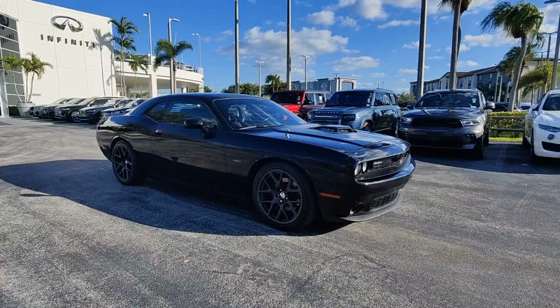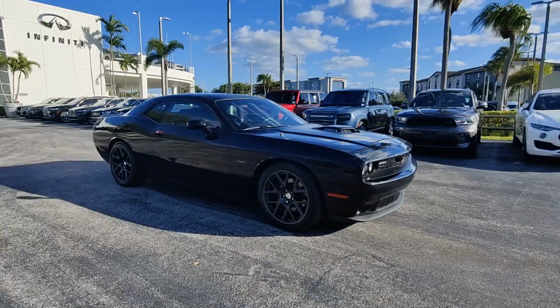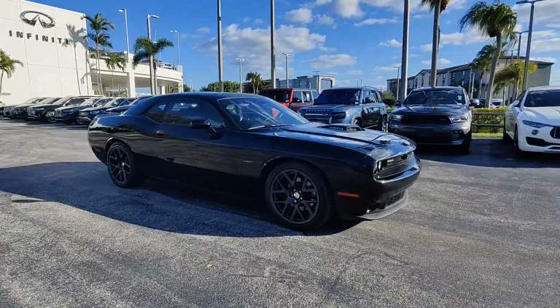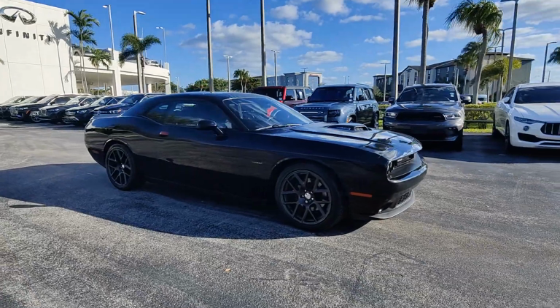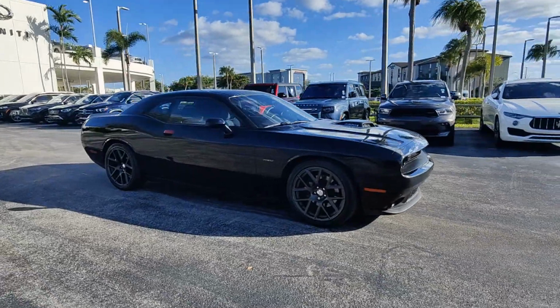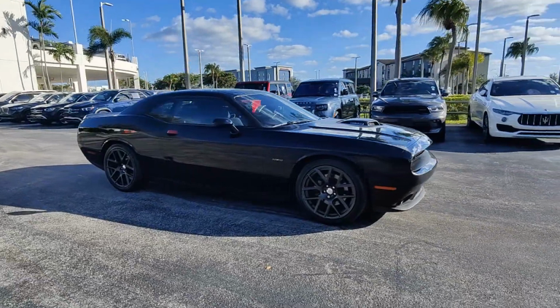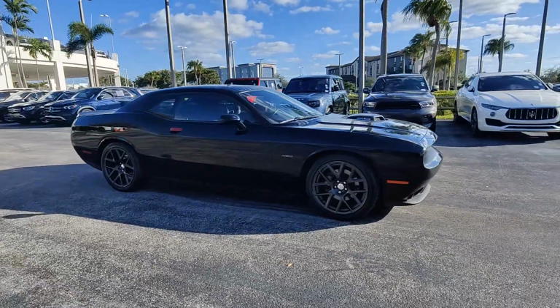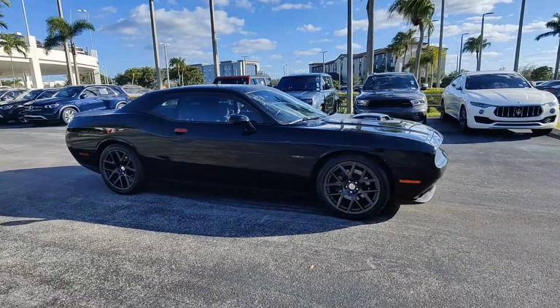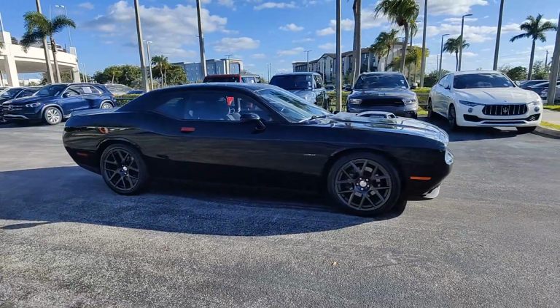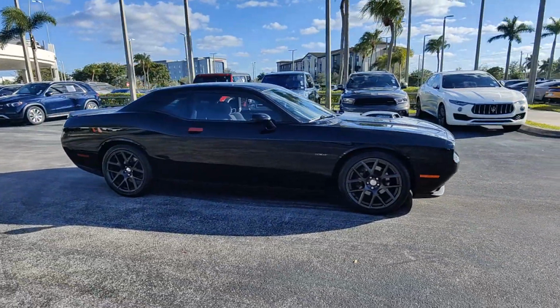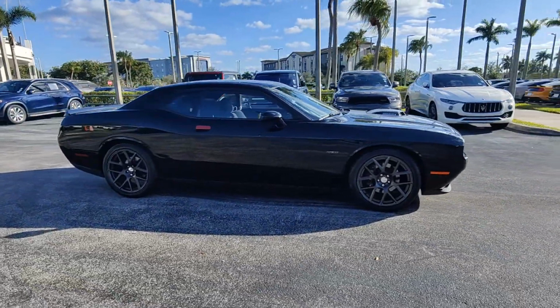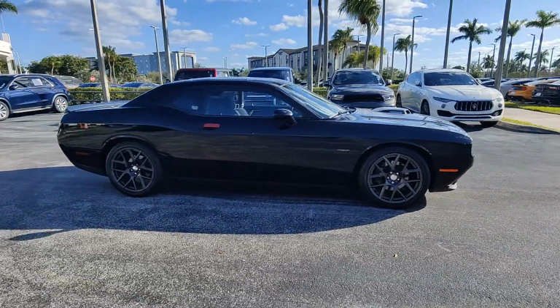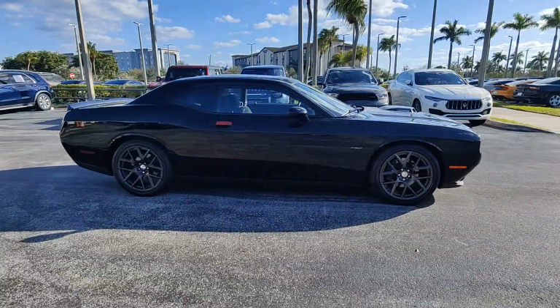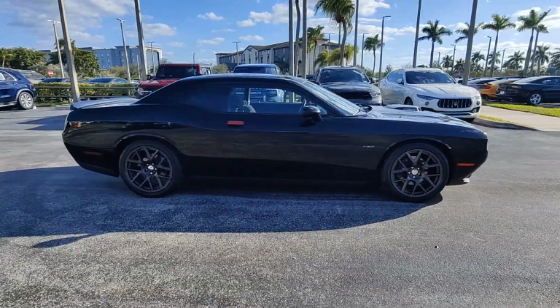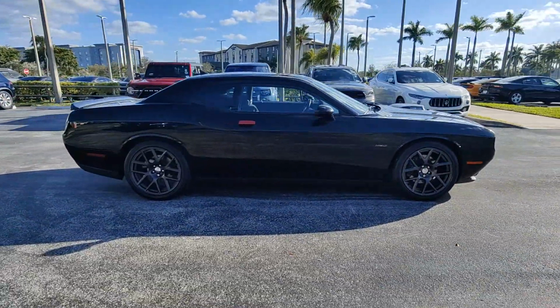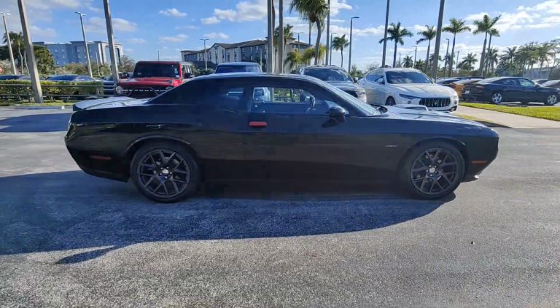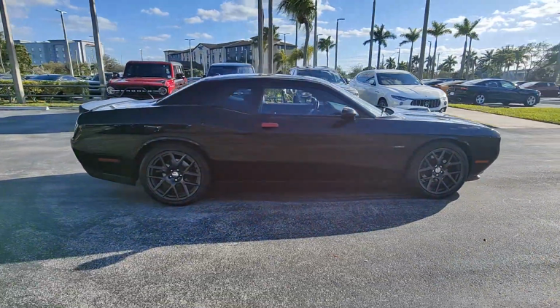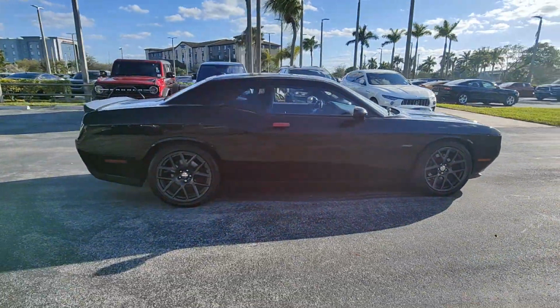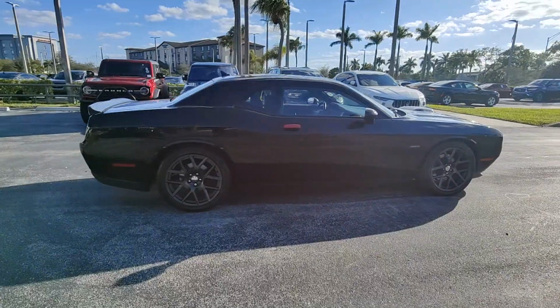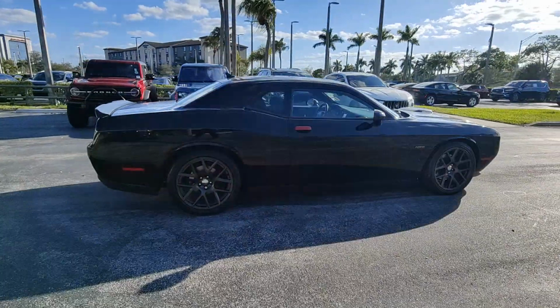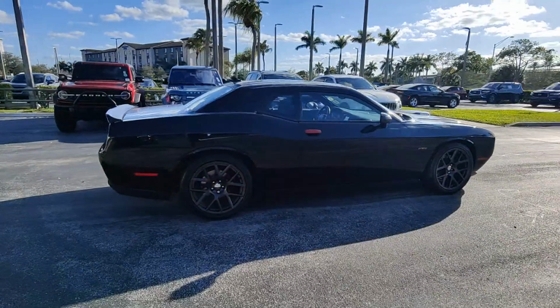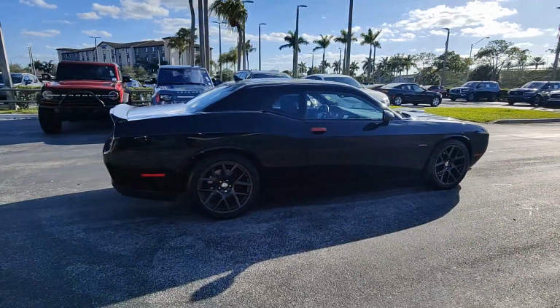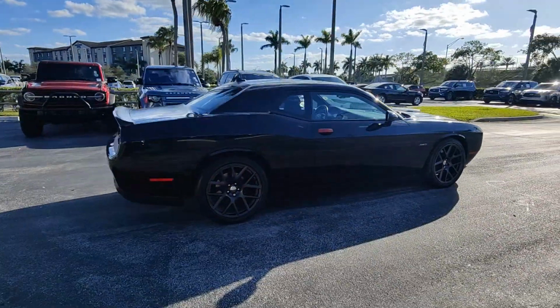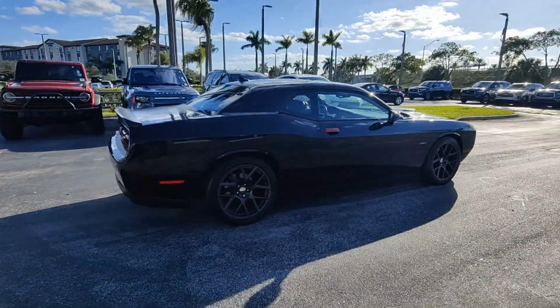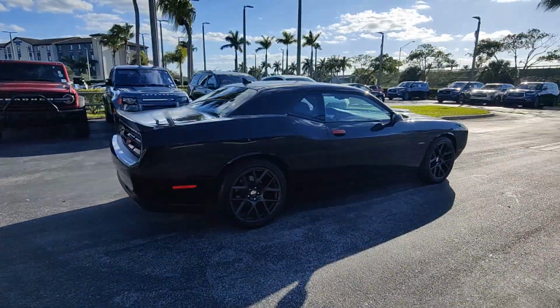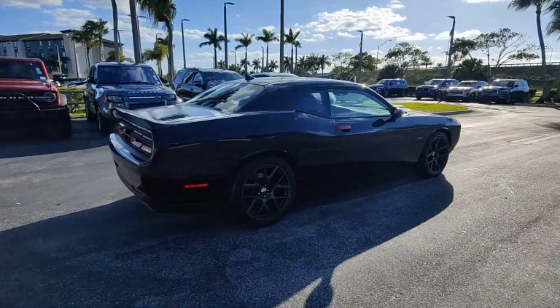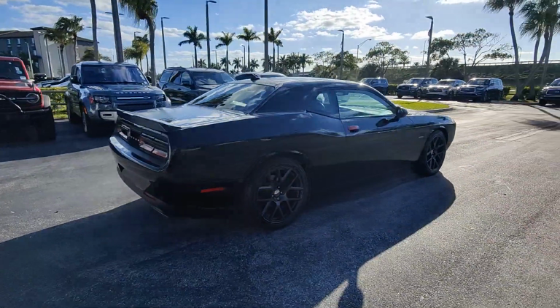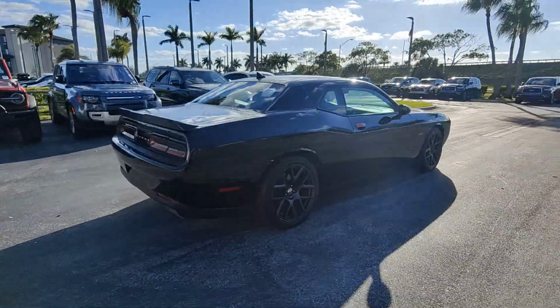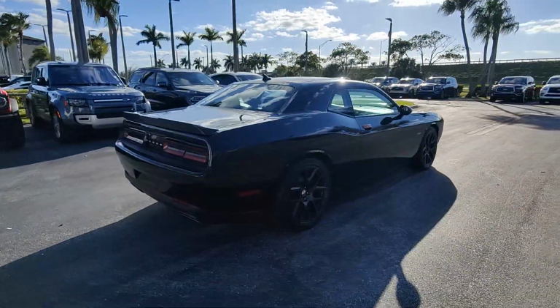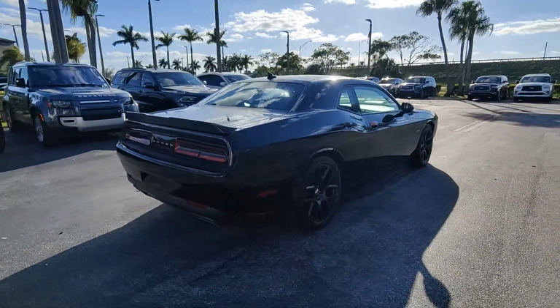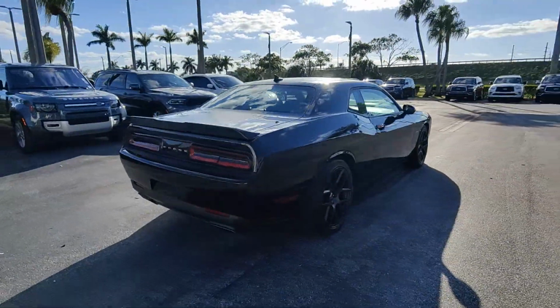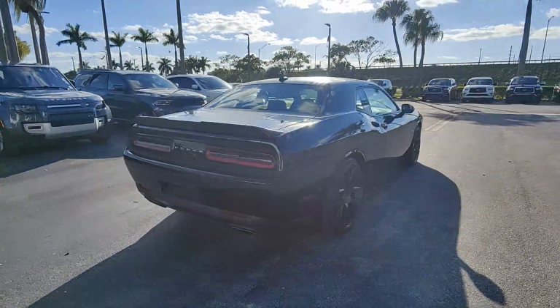You will be amazed by this 2016 Dodge Challenger. This vehicle is an outstanding buy with fewer than 25,000 miles on the odometer.